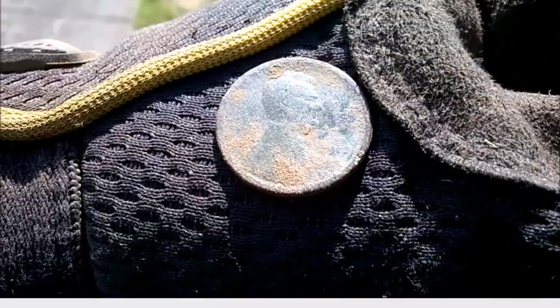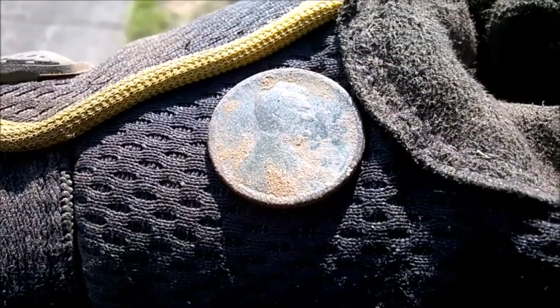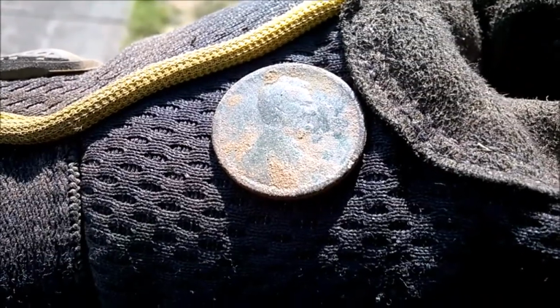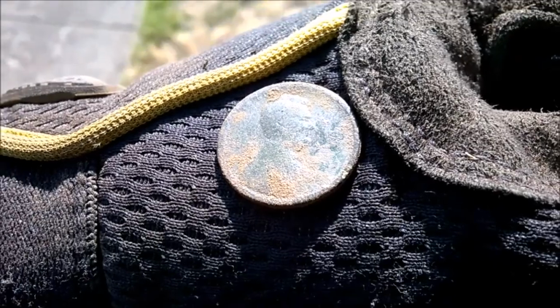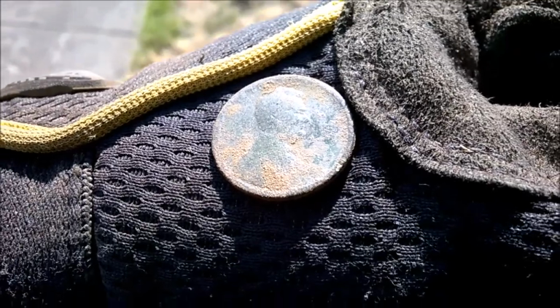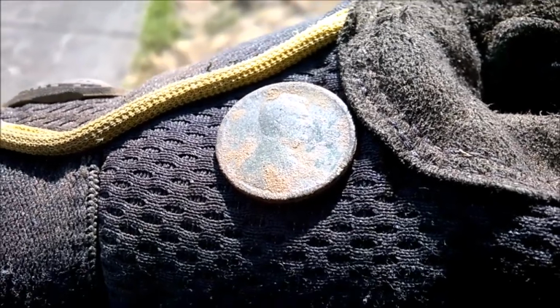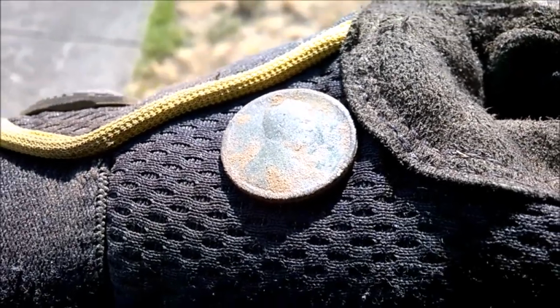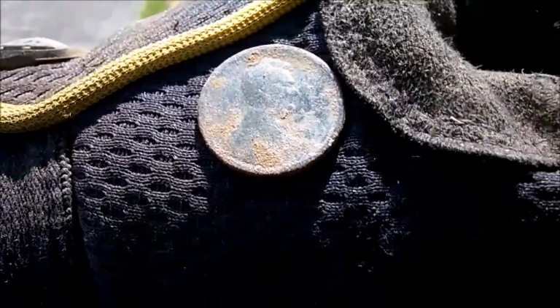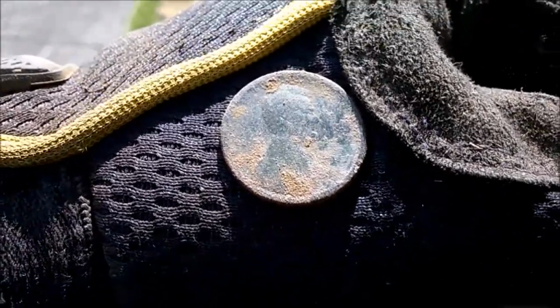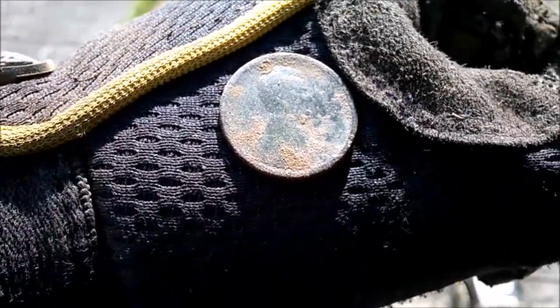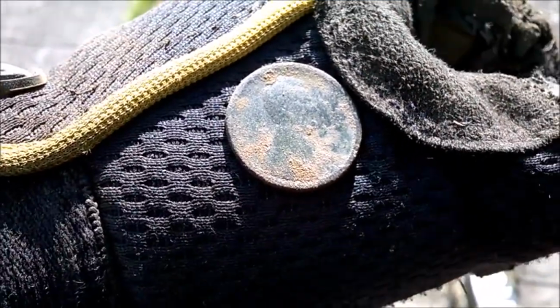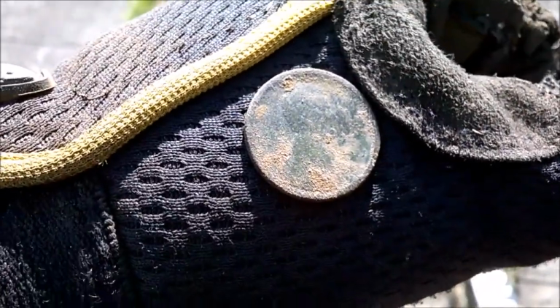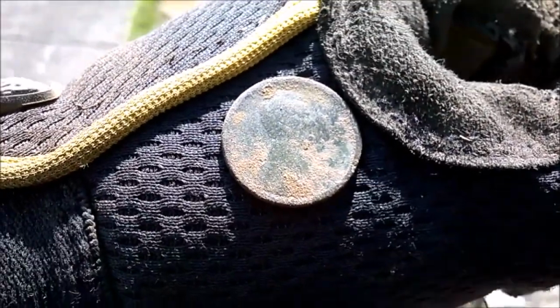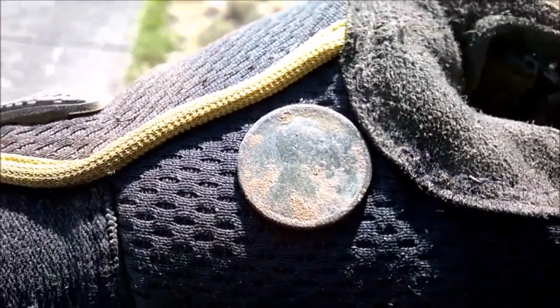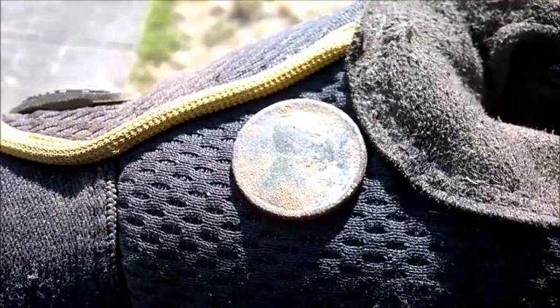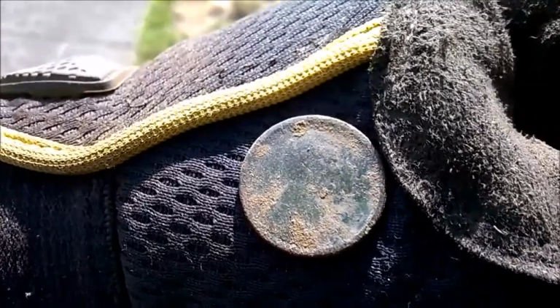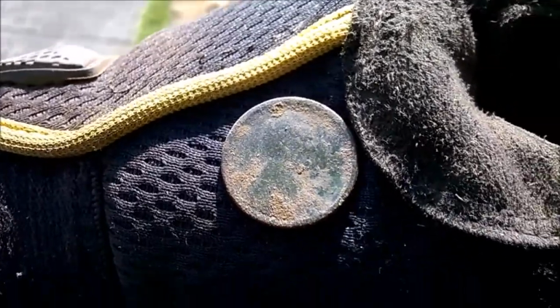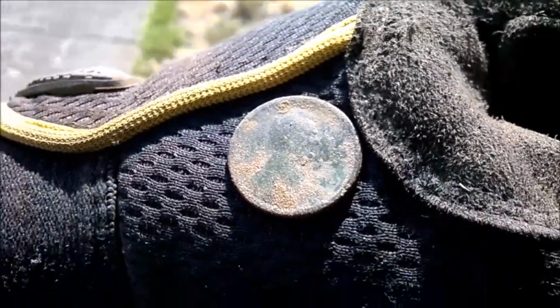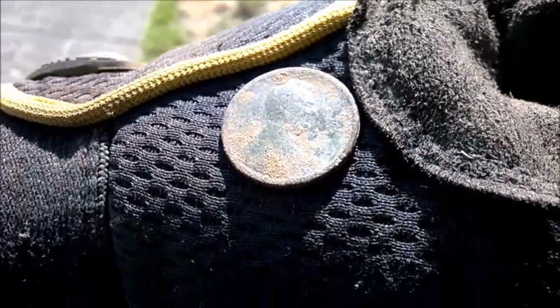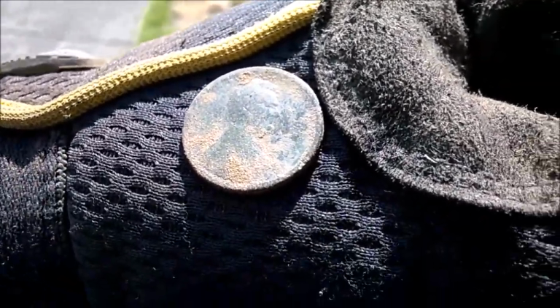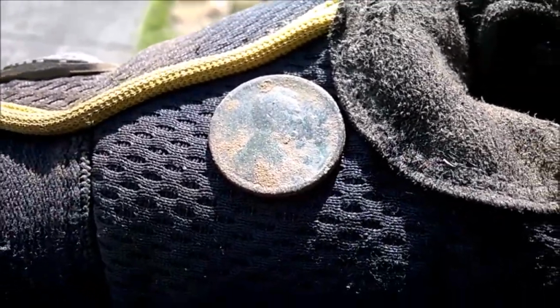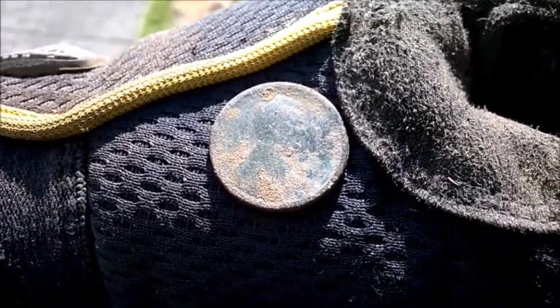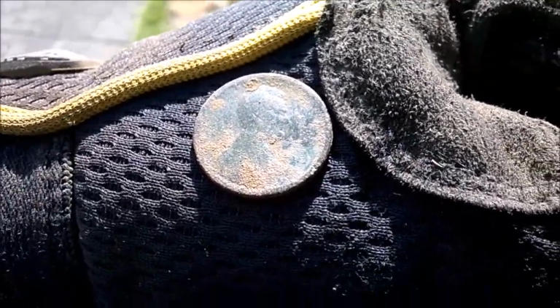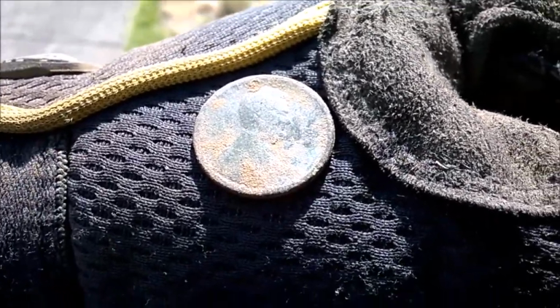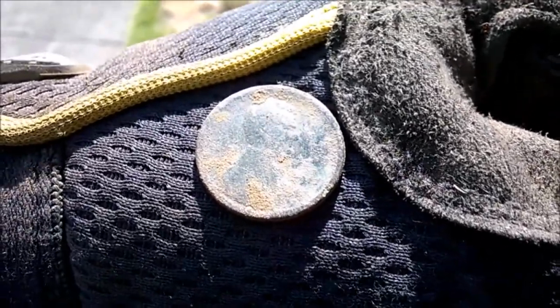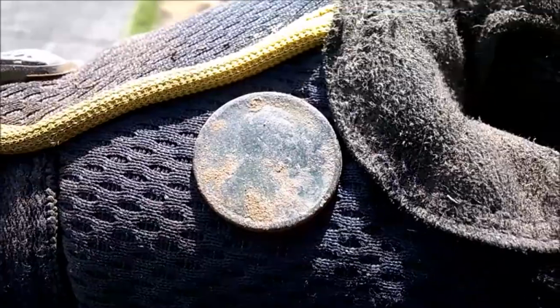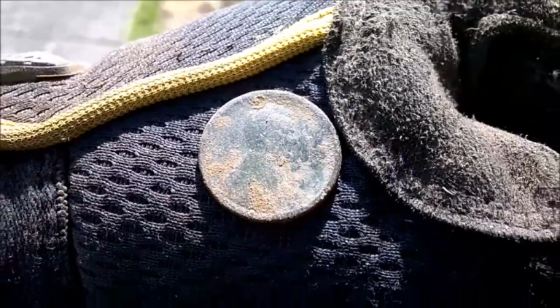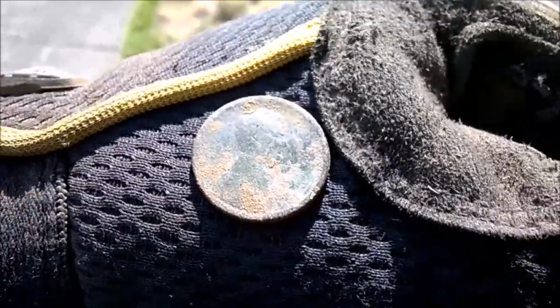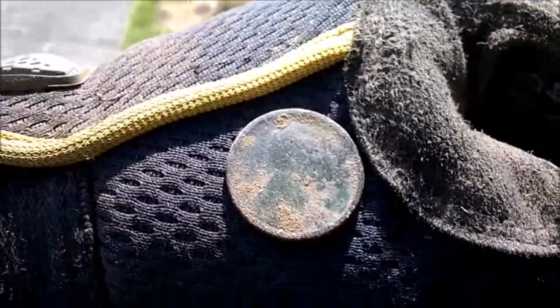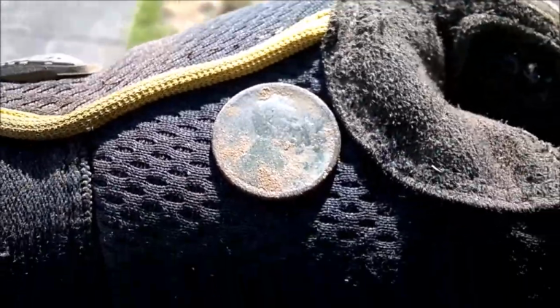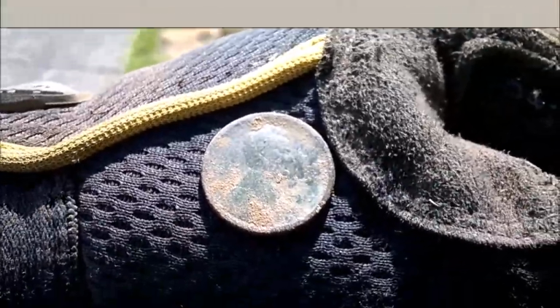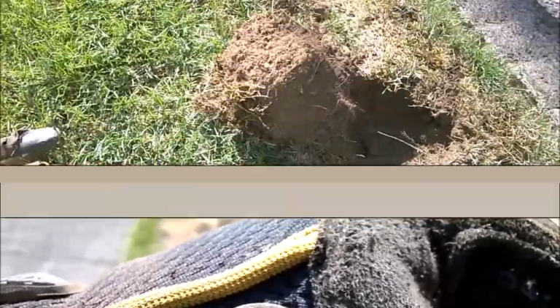Just found a 1917 wheat penny. I believe it's a 1917 — it's really worn. It took me a while to get the date off of it, but yeah, pretty sure it's 1917.